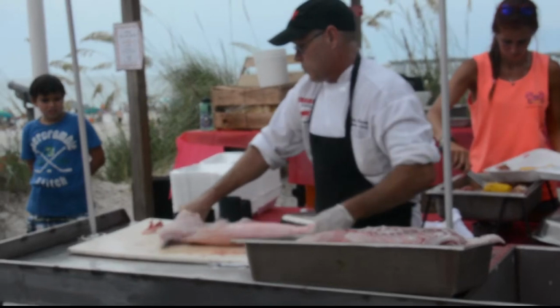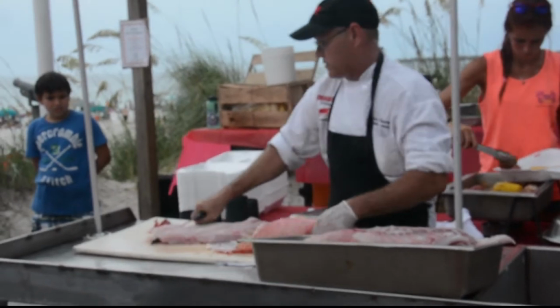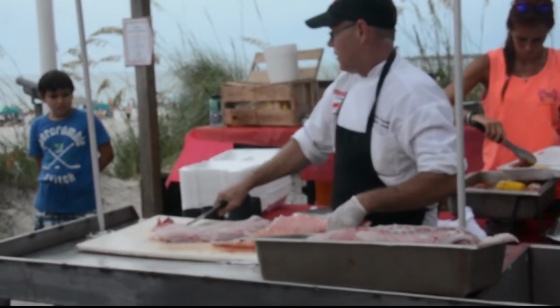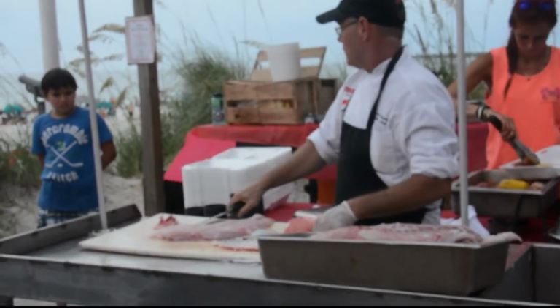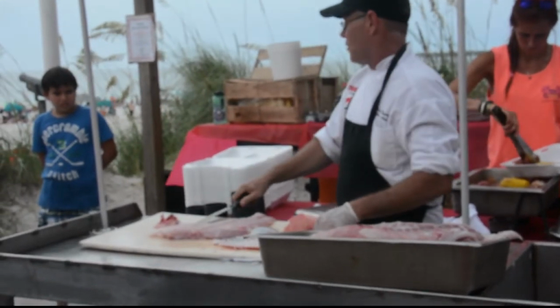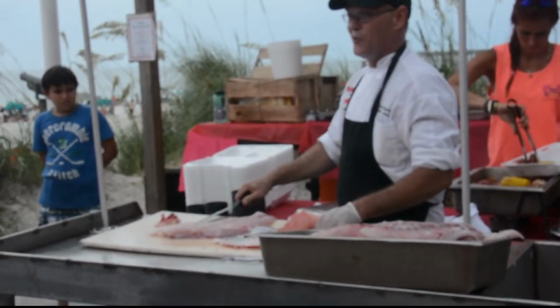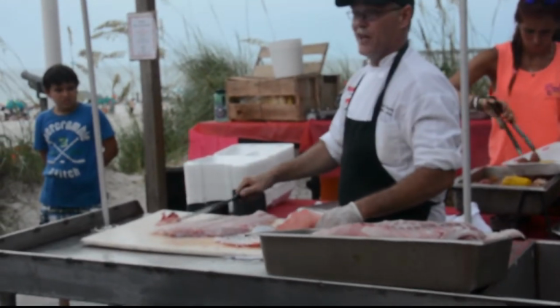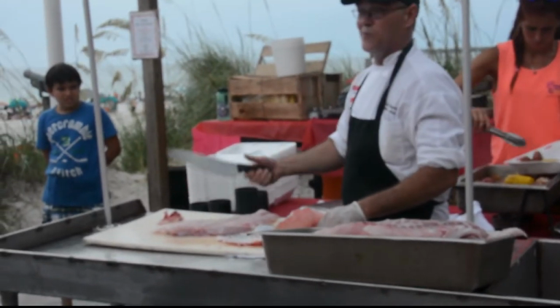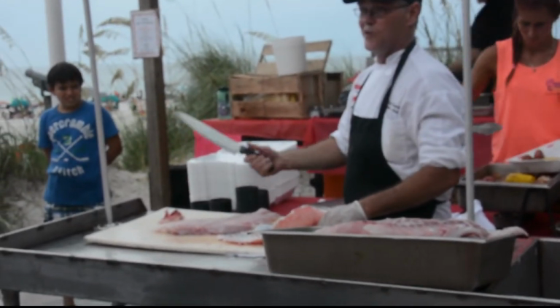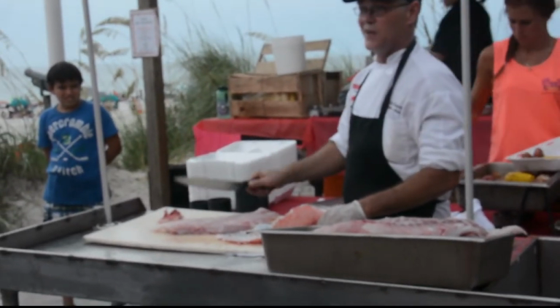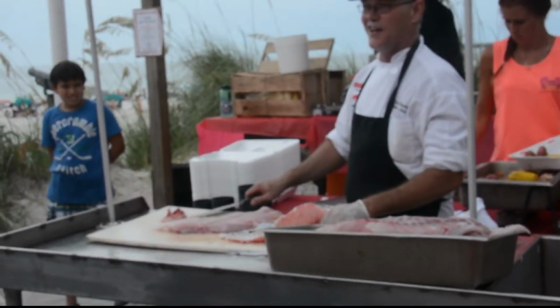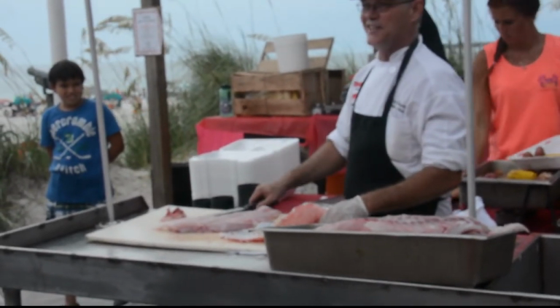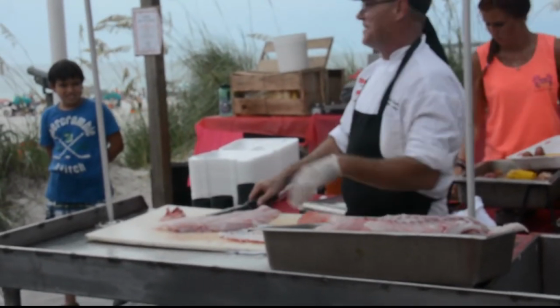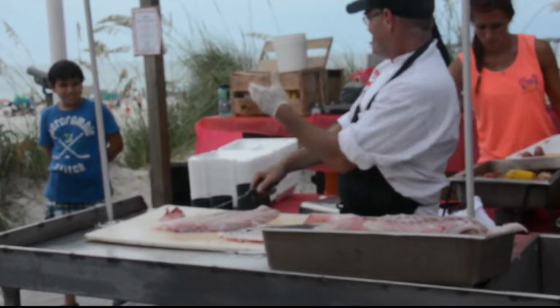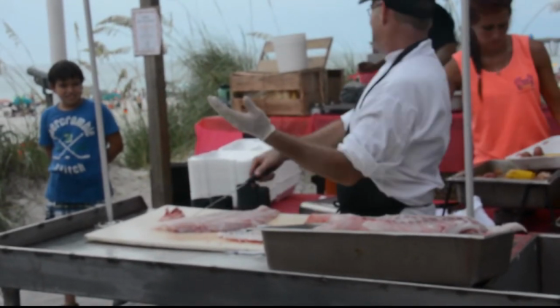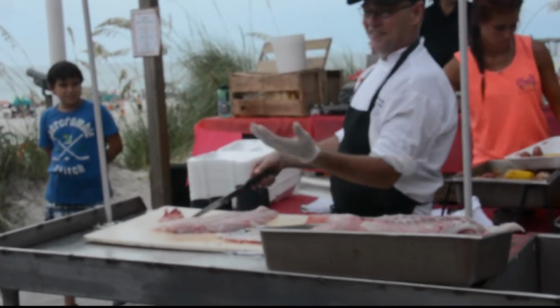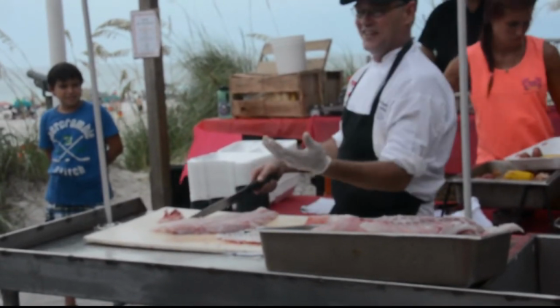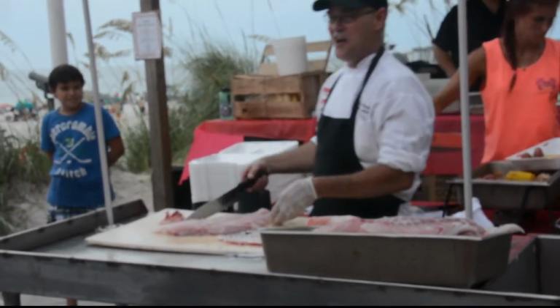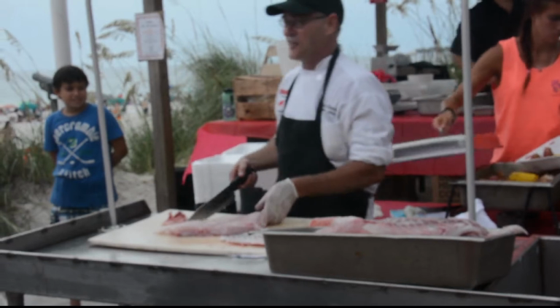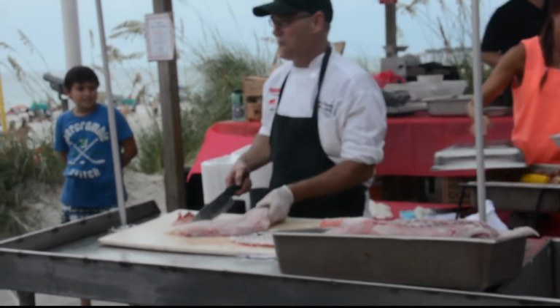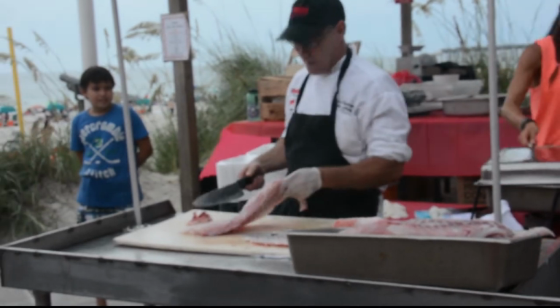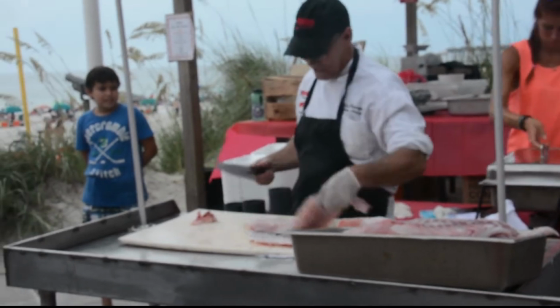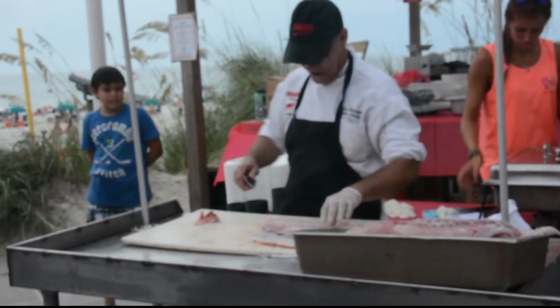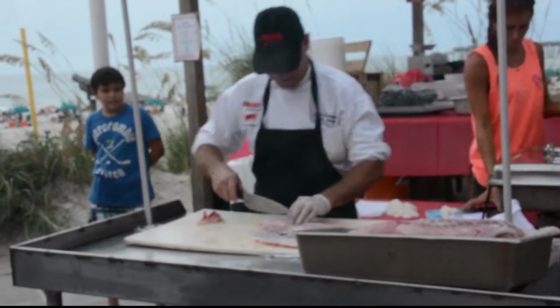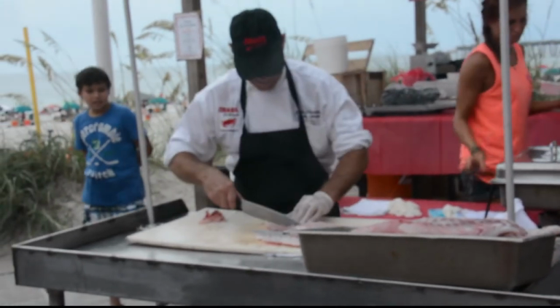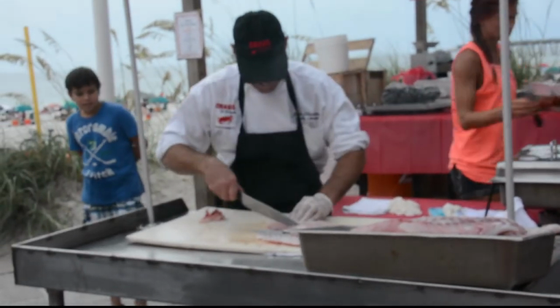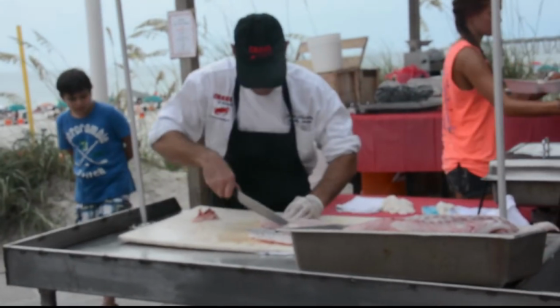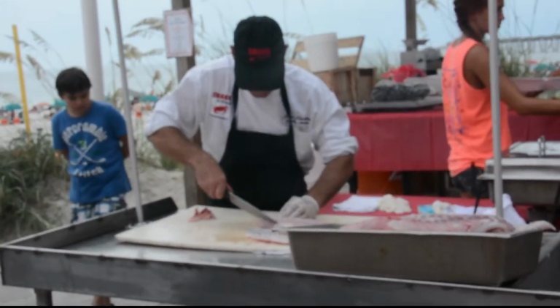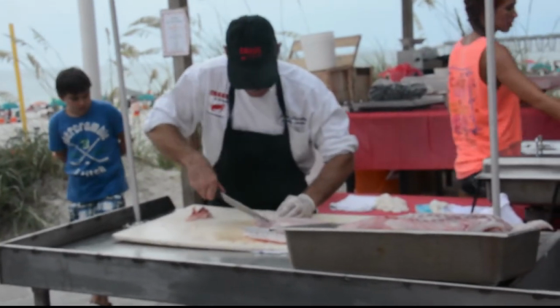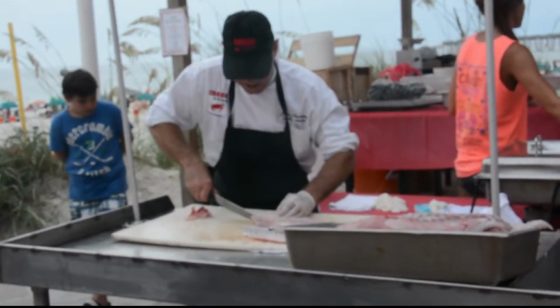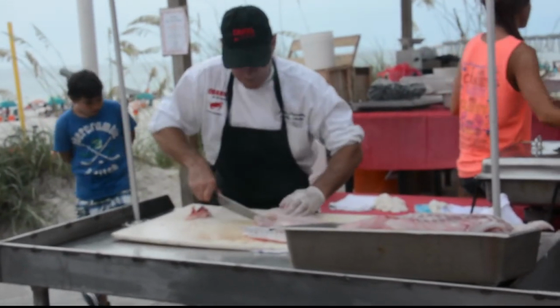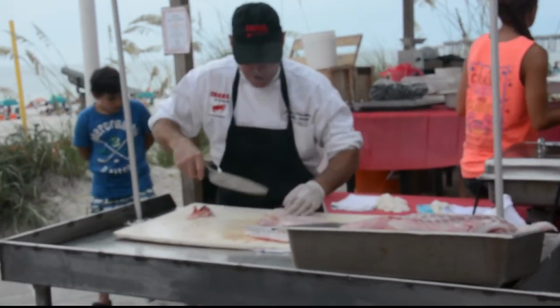Plus, who would argue with having to work at a place like this where the Gulf is my backdrop? It's not really work — it's like I'm on vacation every day.